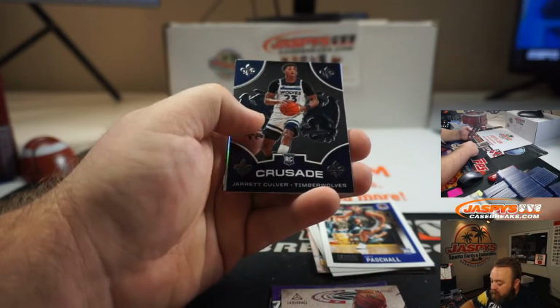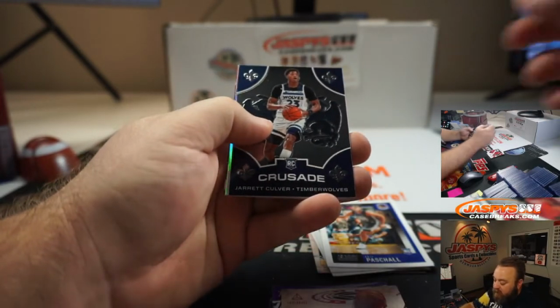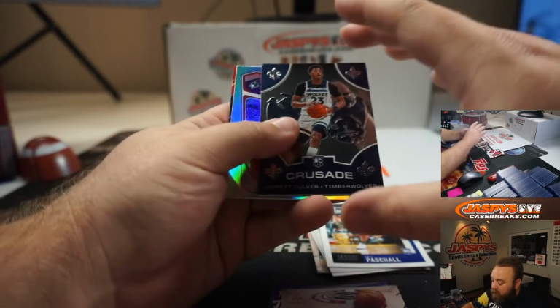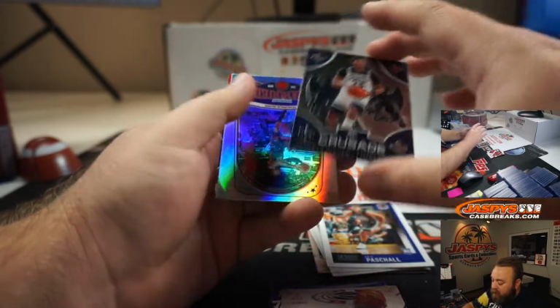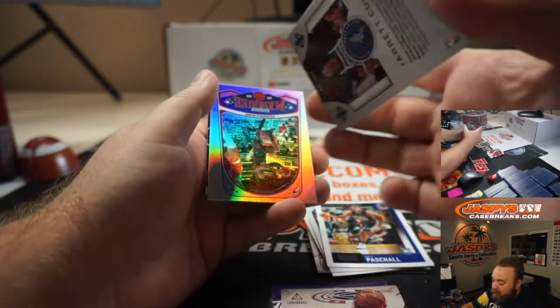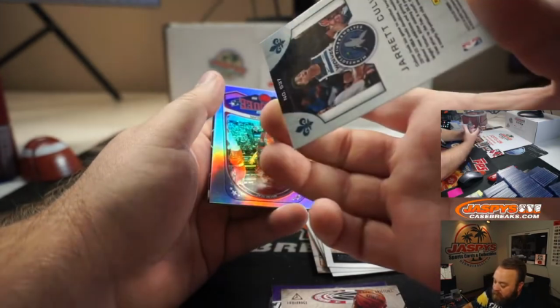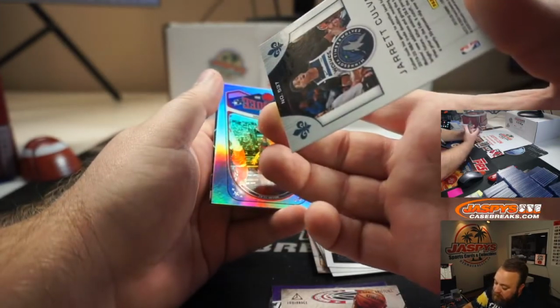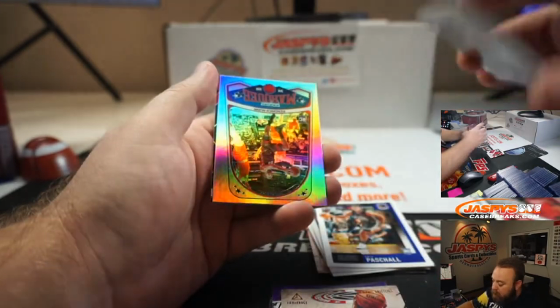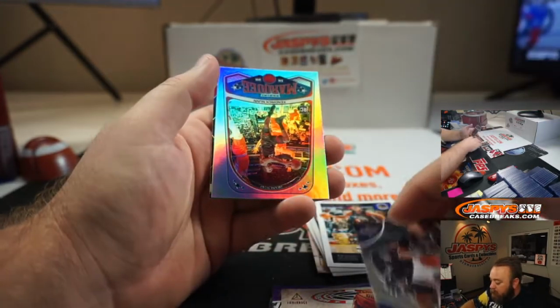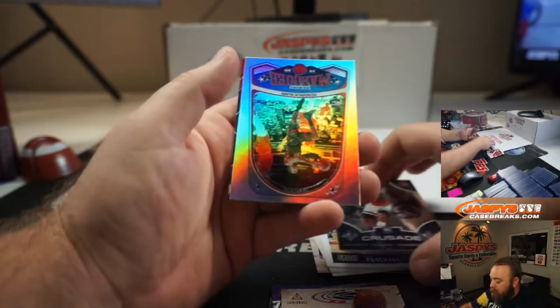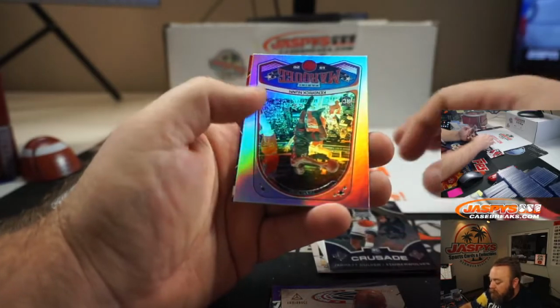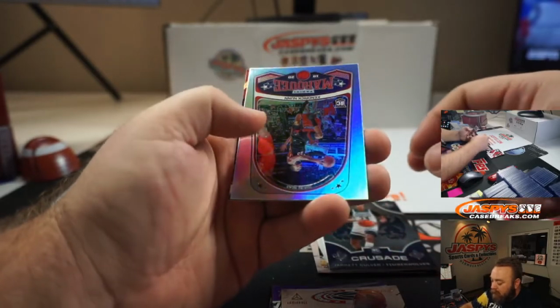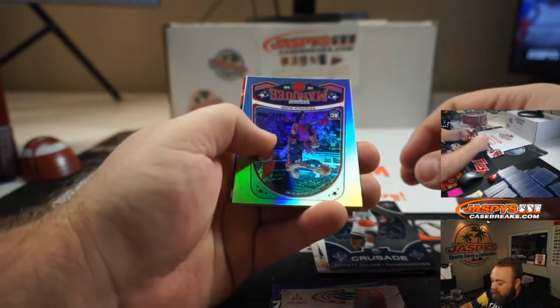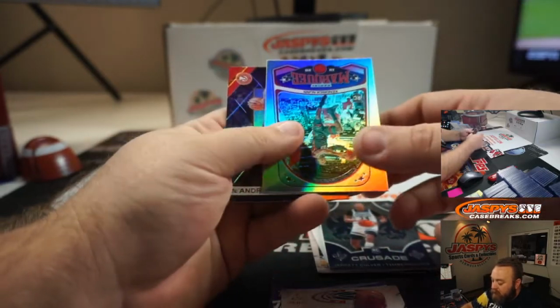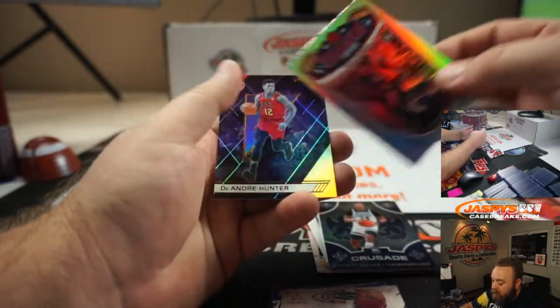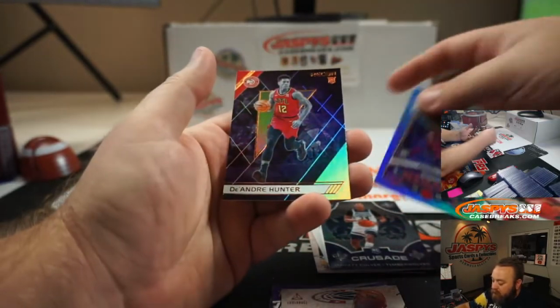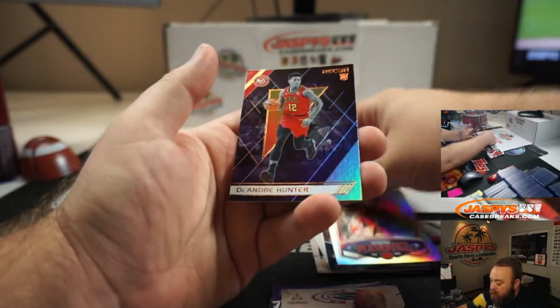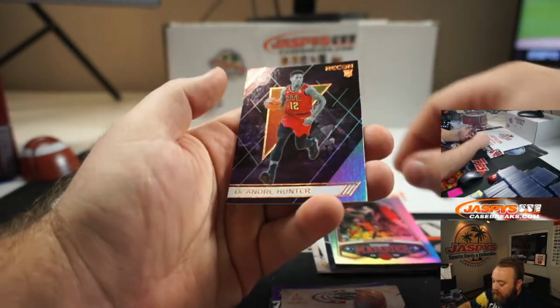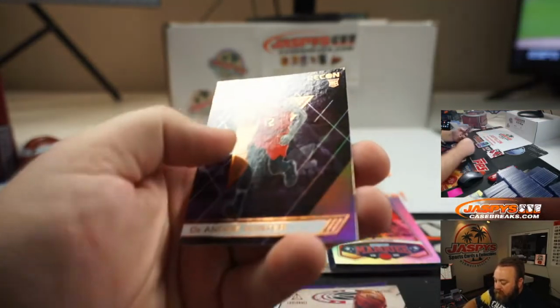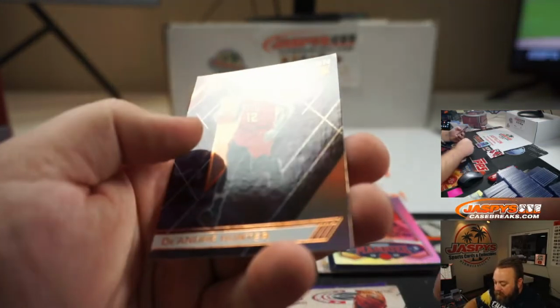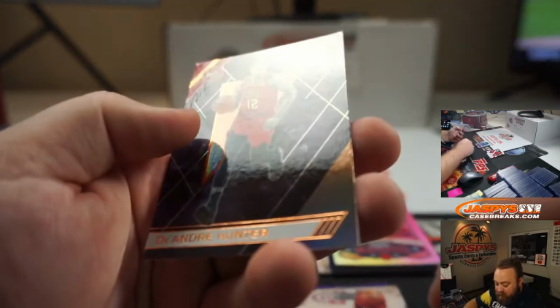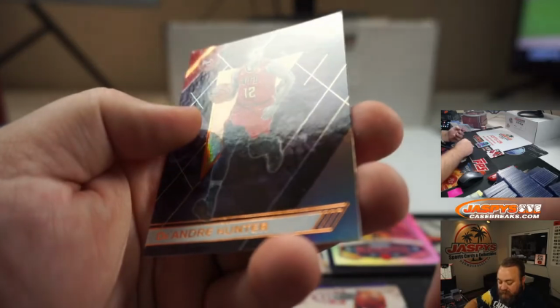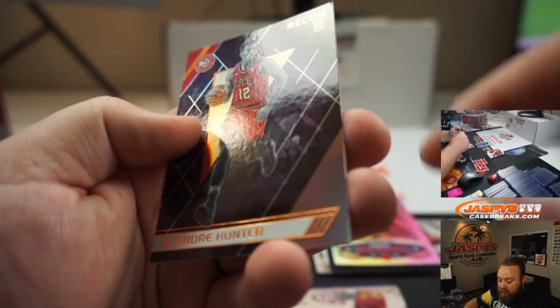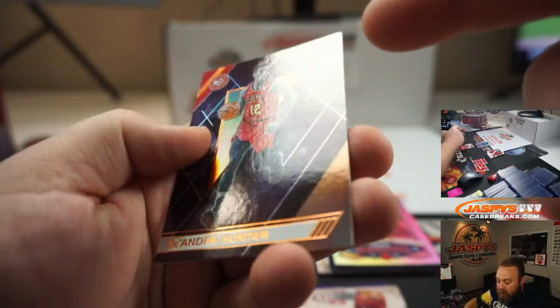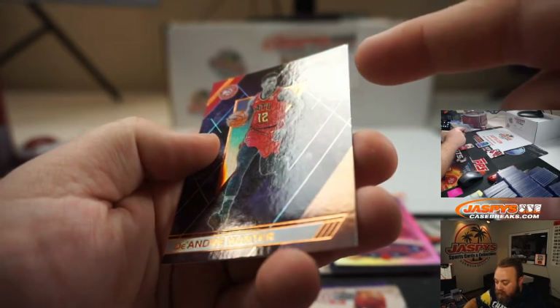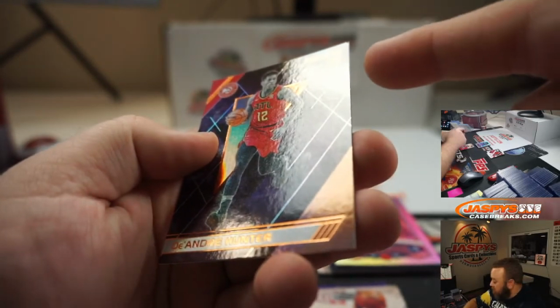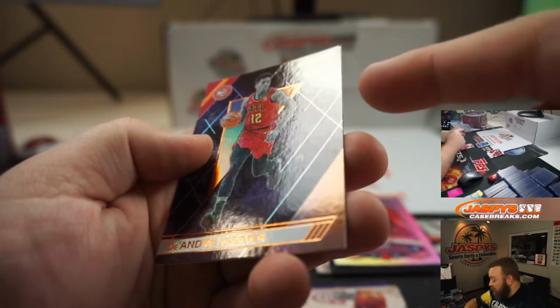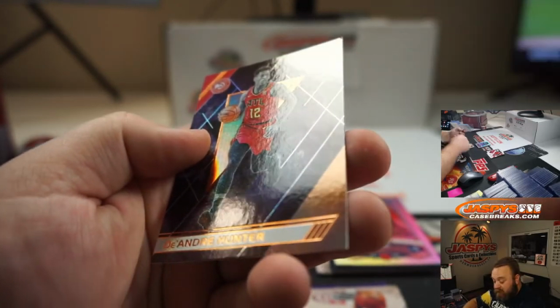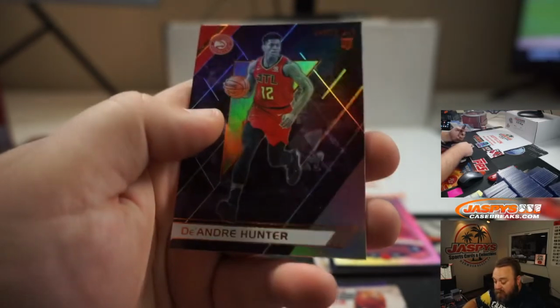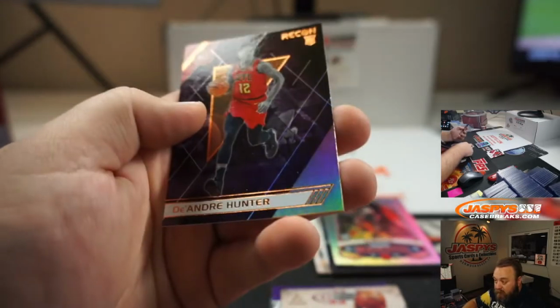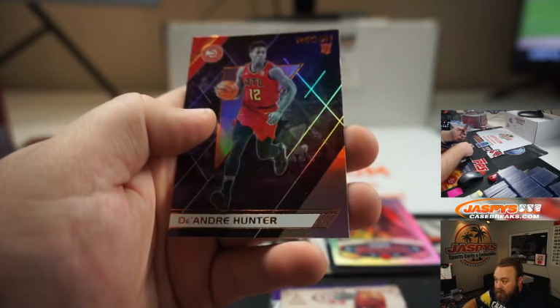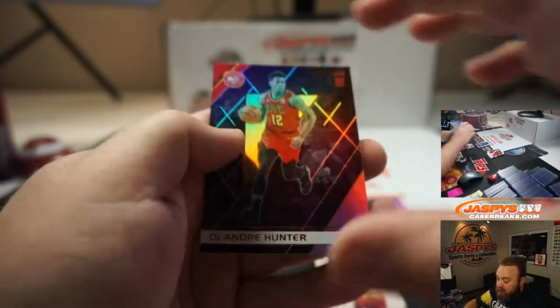Jarrett Culver Crusade, Kendrick Nunn Marquis, and DeAndre Hunter — and you can see that one's another one of the bronze exclusives.